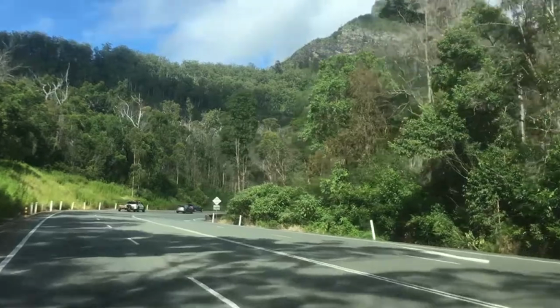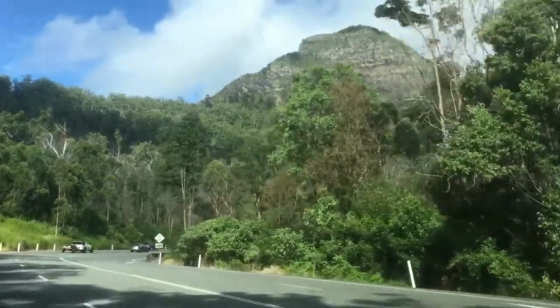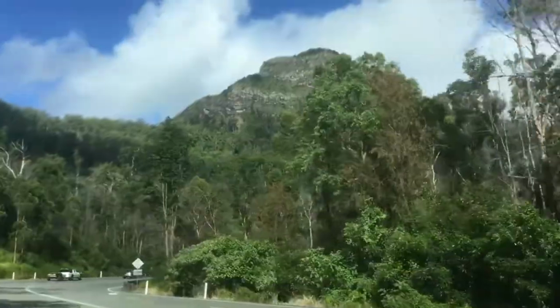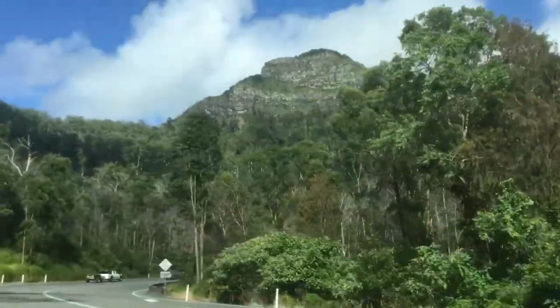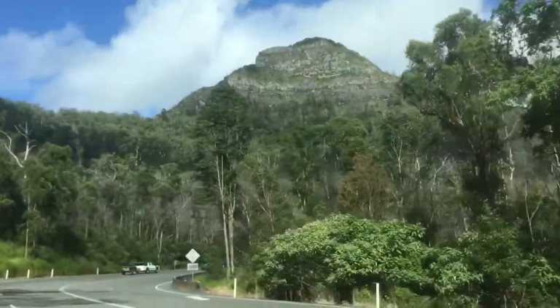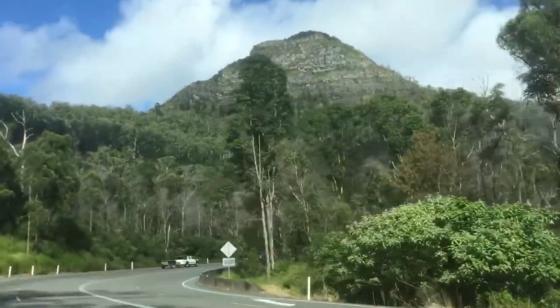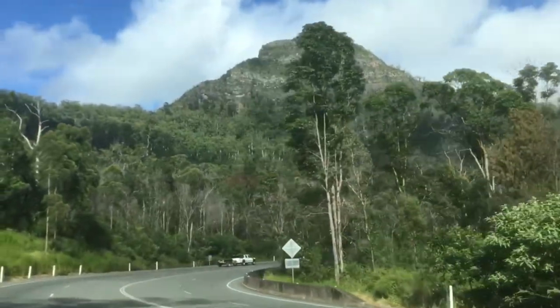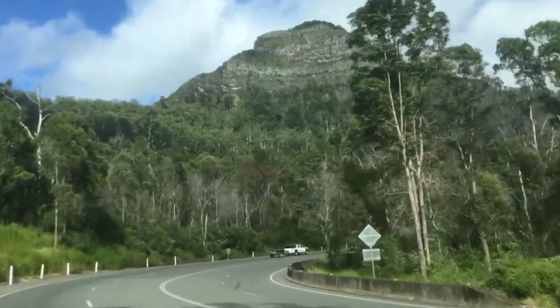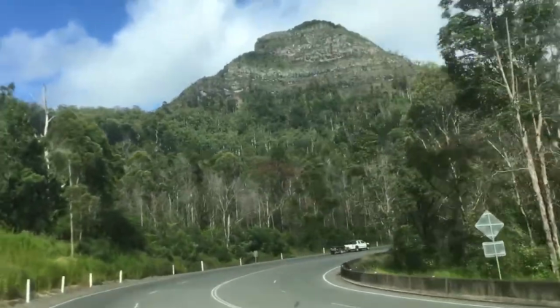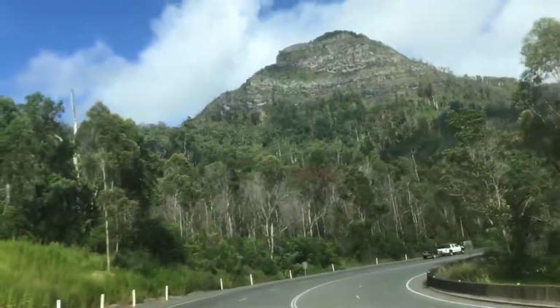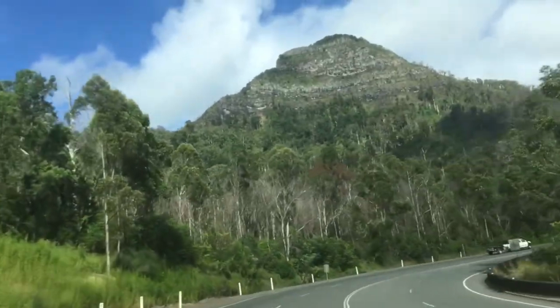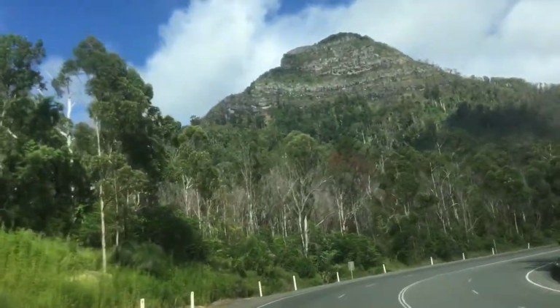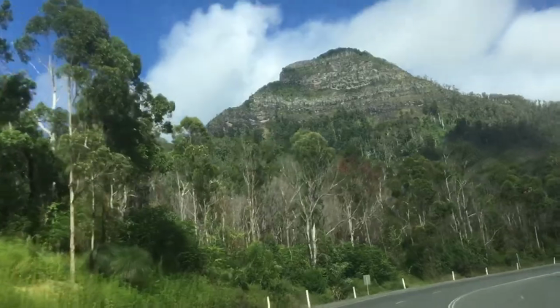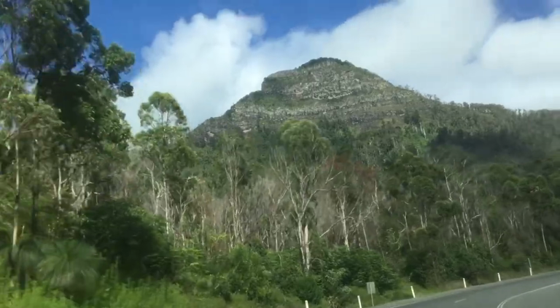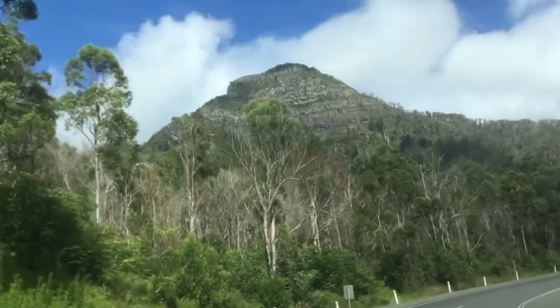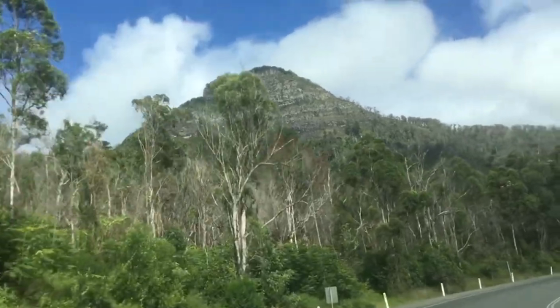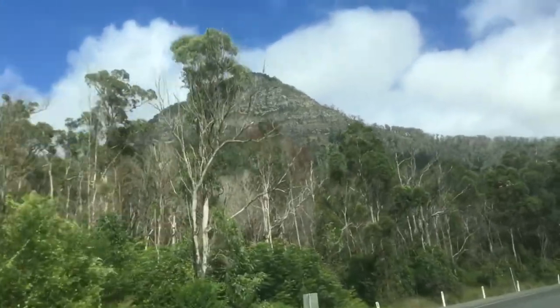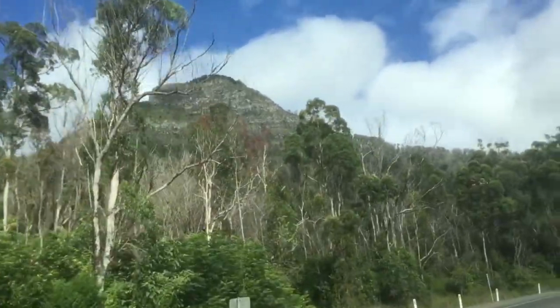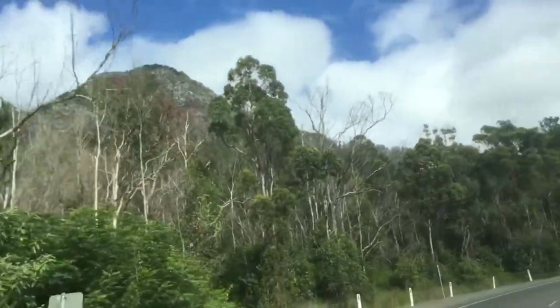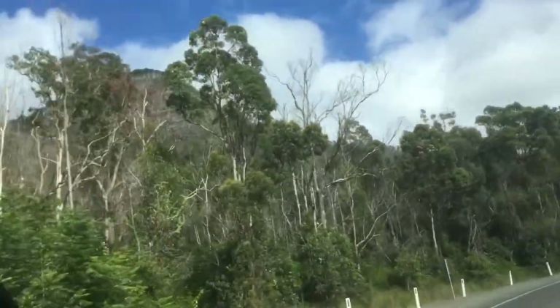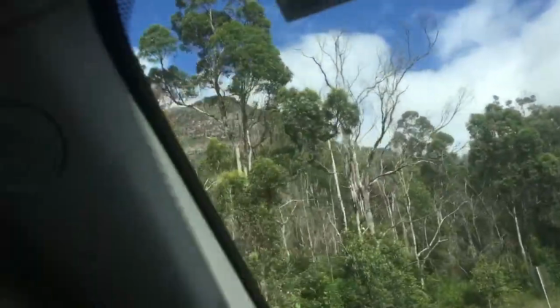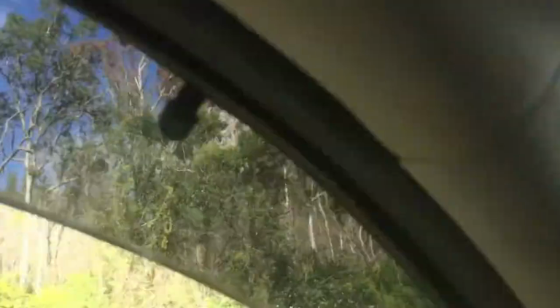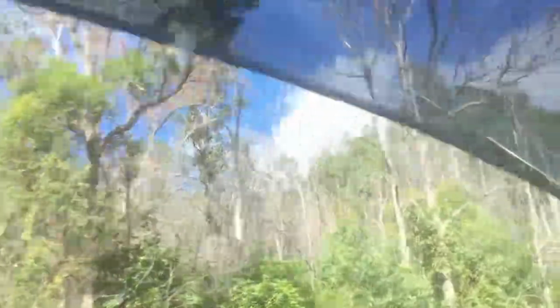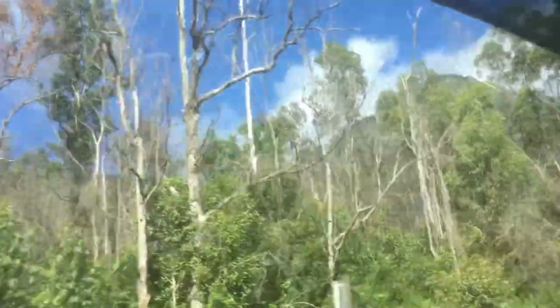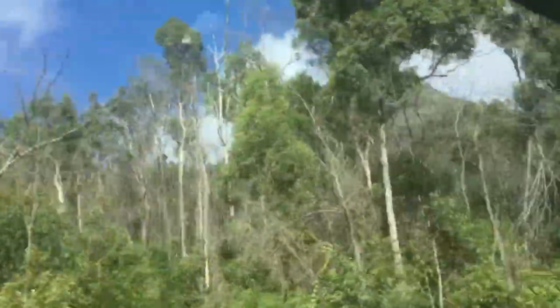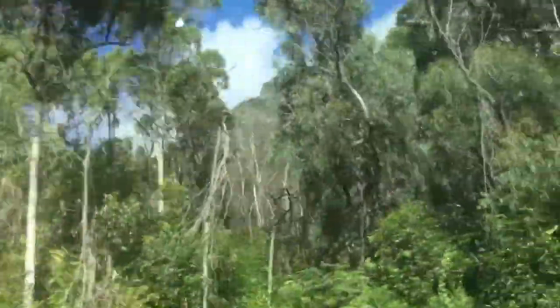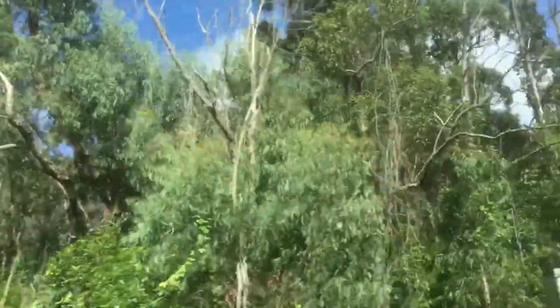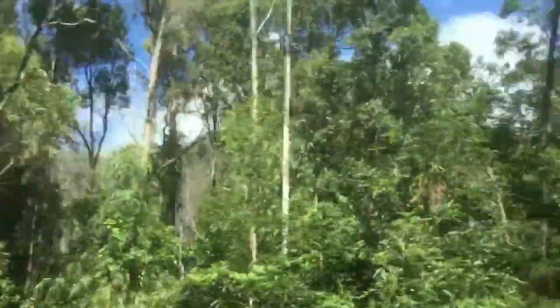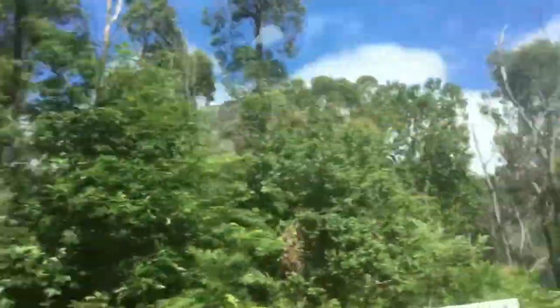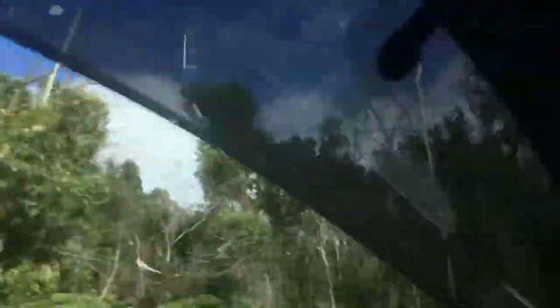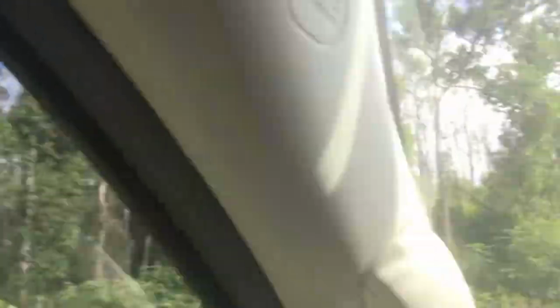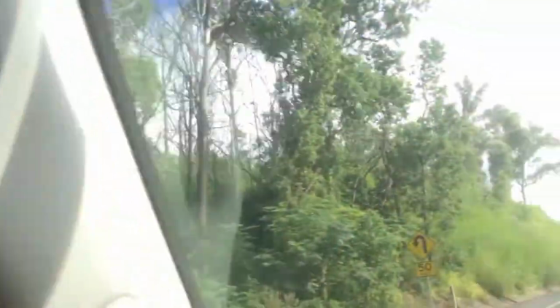So here we are, getting towards the top of Cunningham's Gap now. You've got your grass trees. Look at that mountain there. You've got another big lorry — a lot of Mercedes, big Mercedes rigs coming down. Big Volvo there. B-doubles.